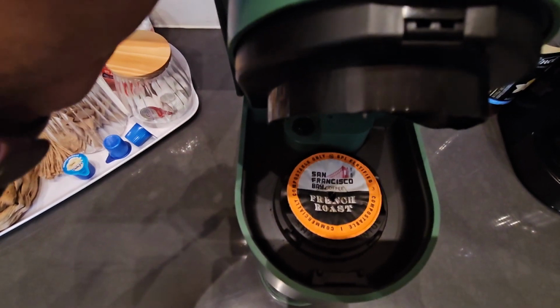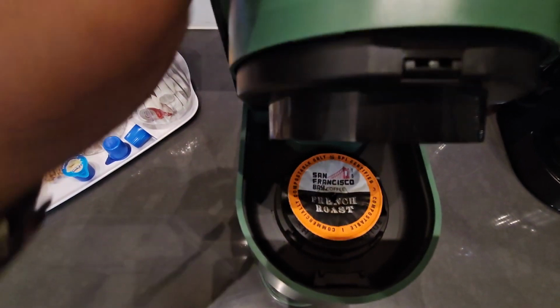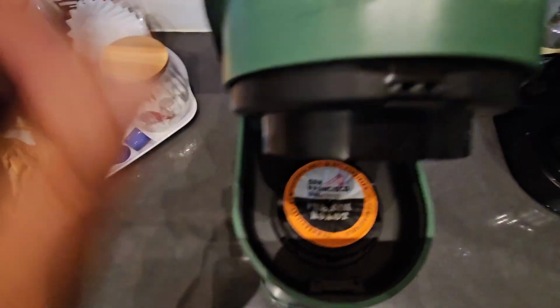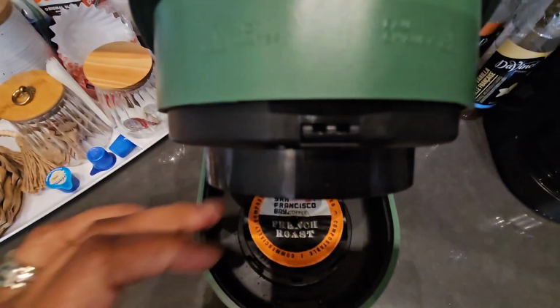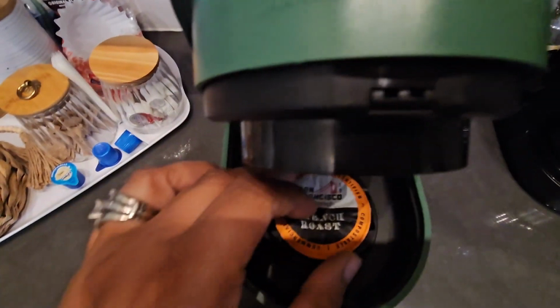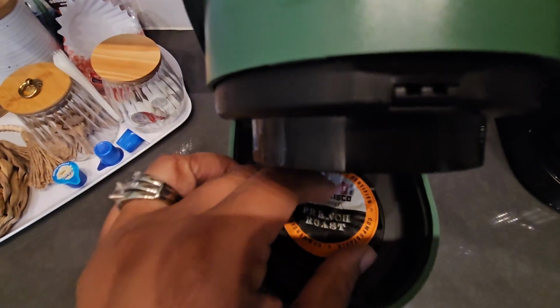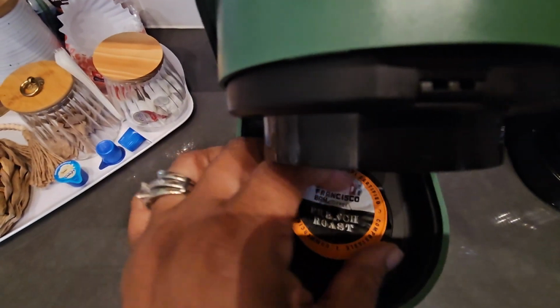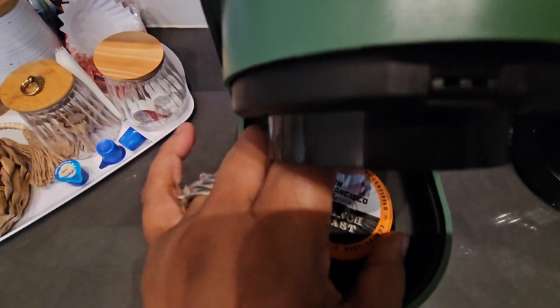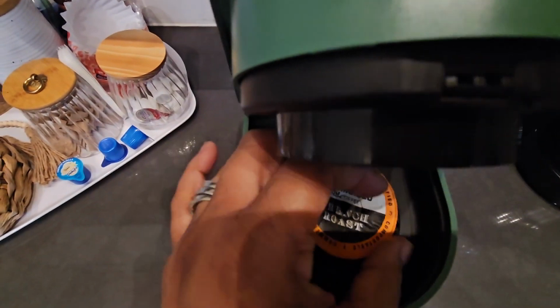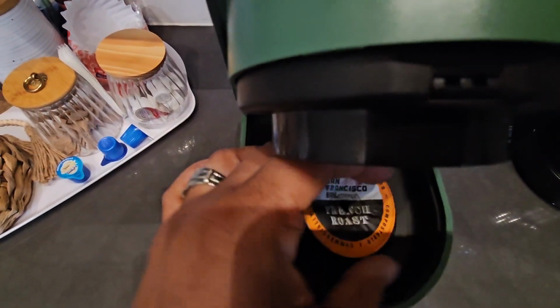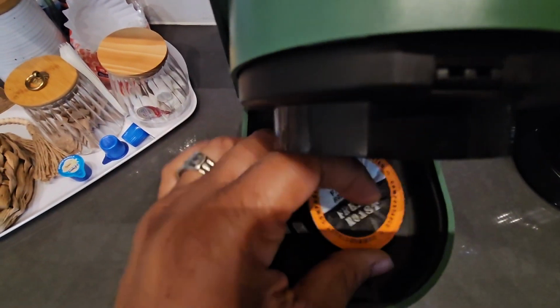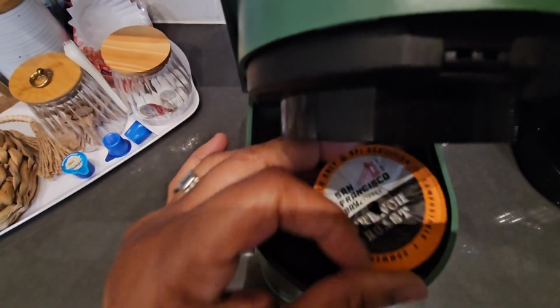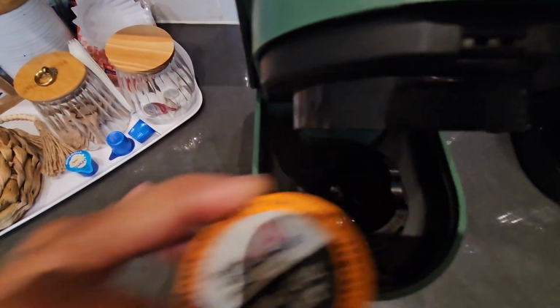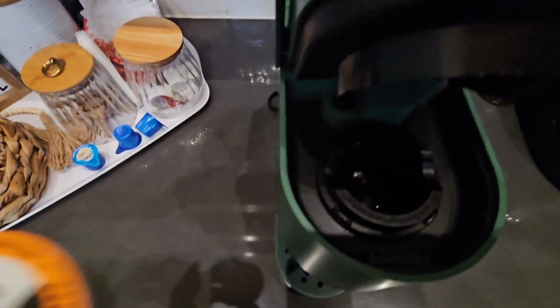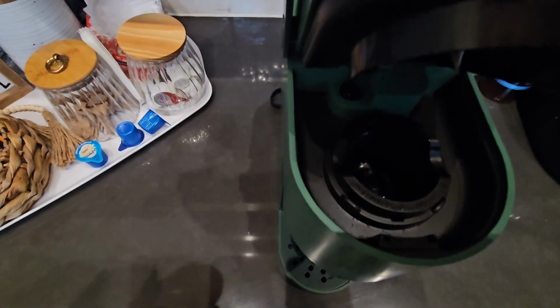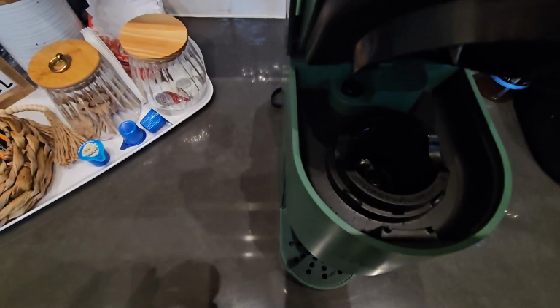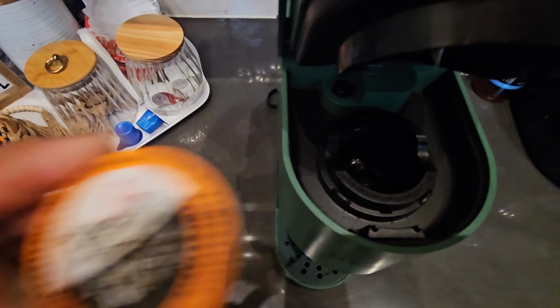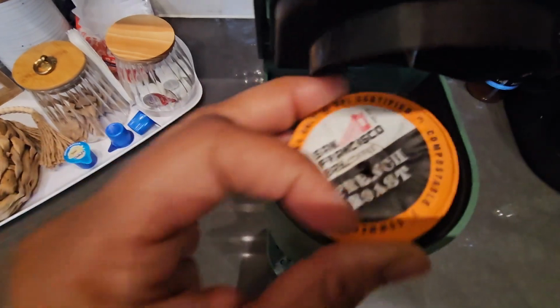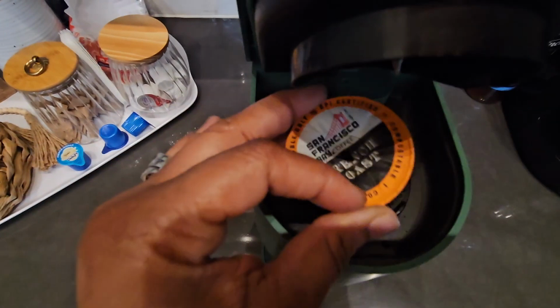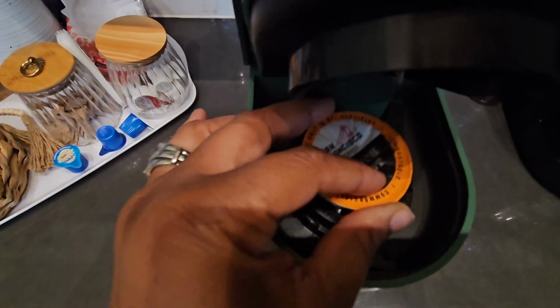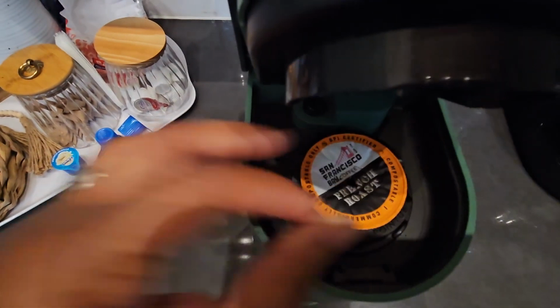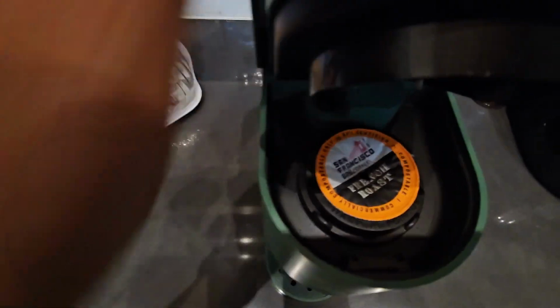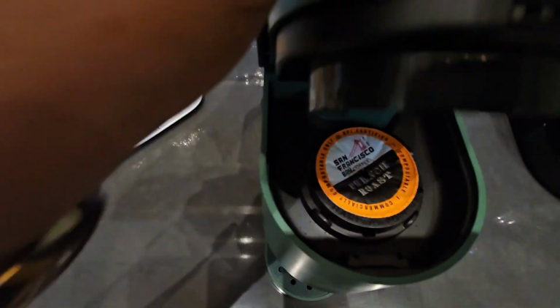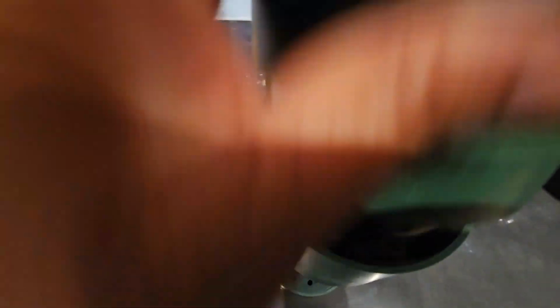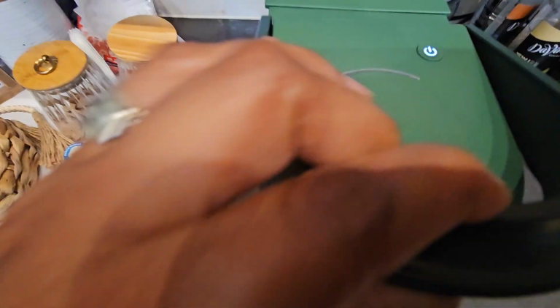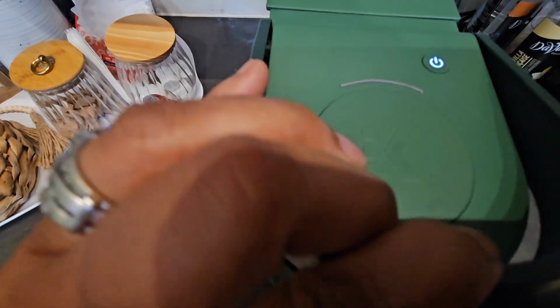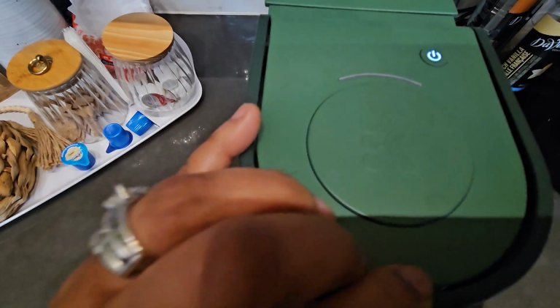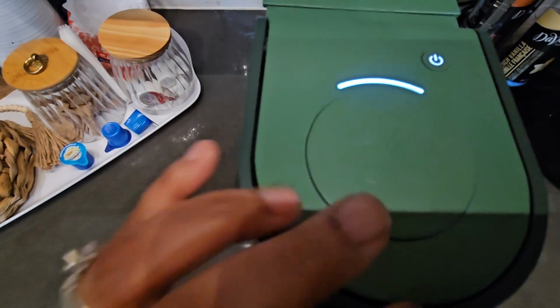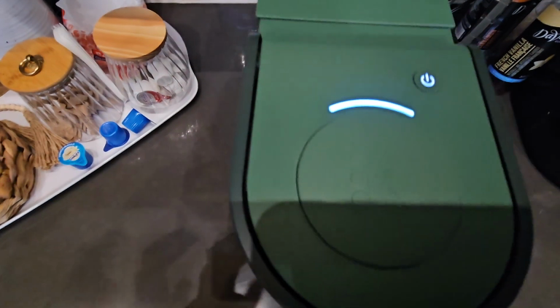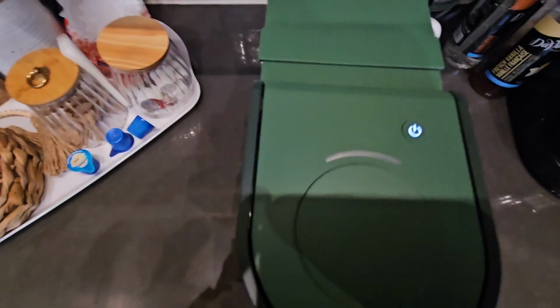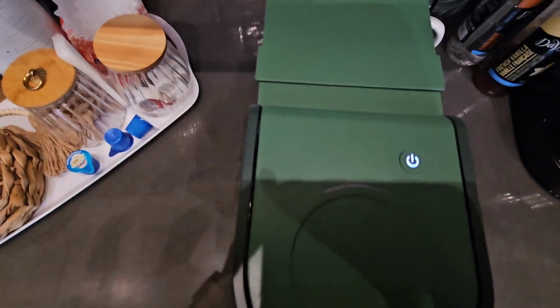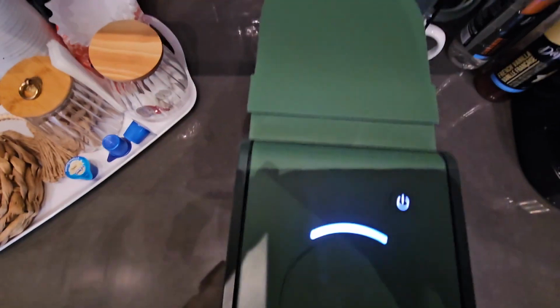First off, the evergreen color caught my eye immediately. It's fresh, invigorating, and added a touch of personality to the cabin.